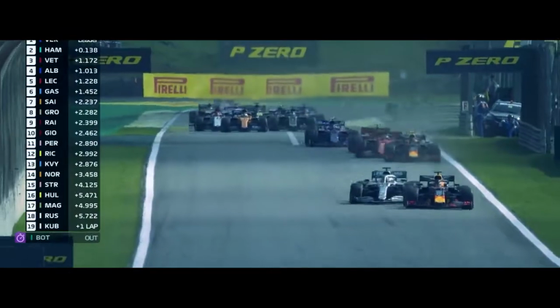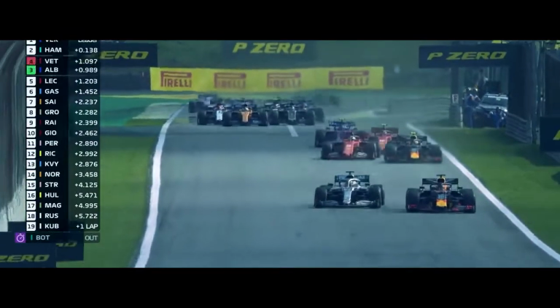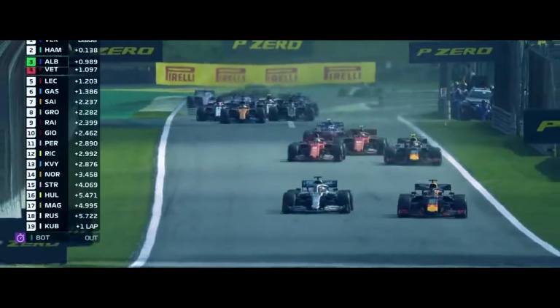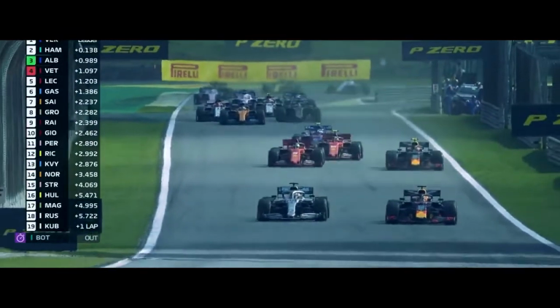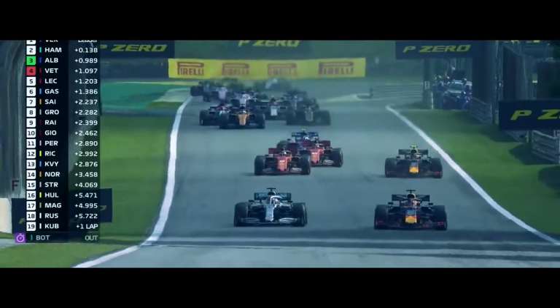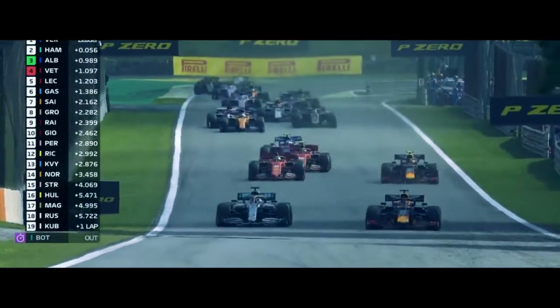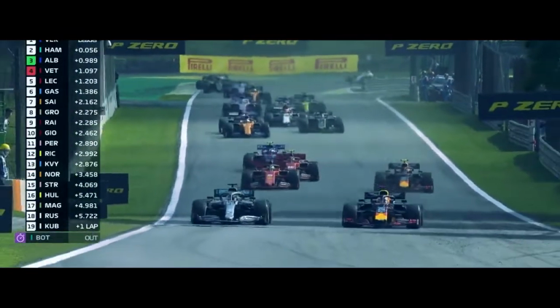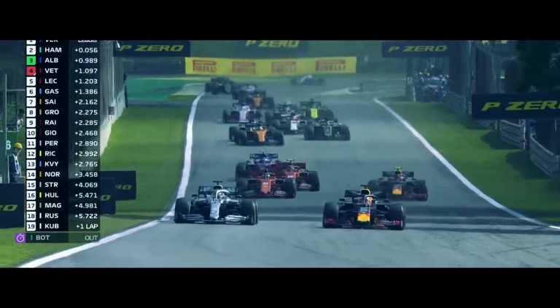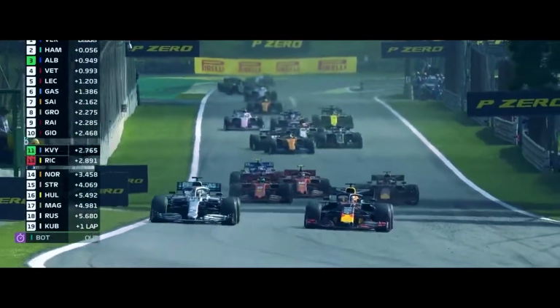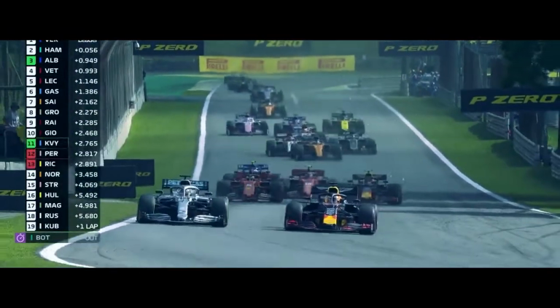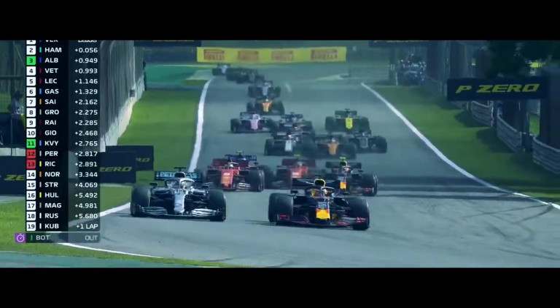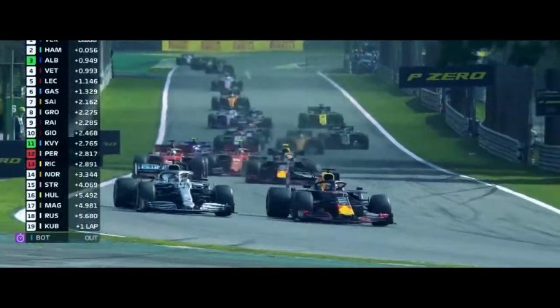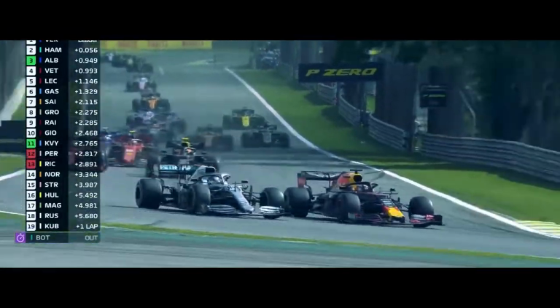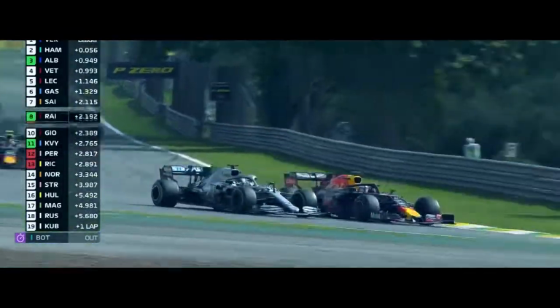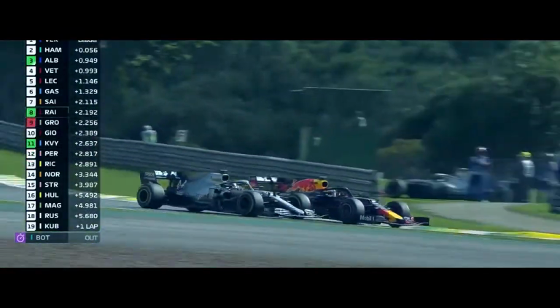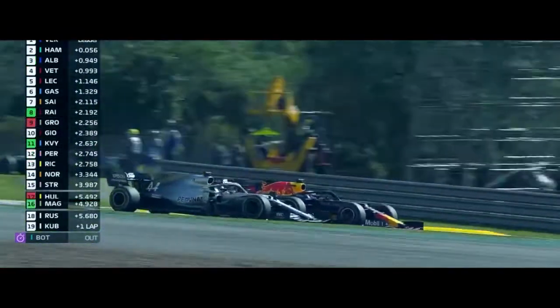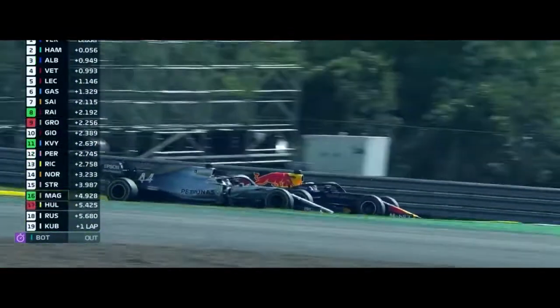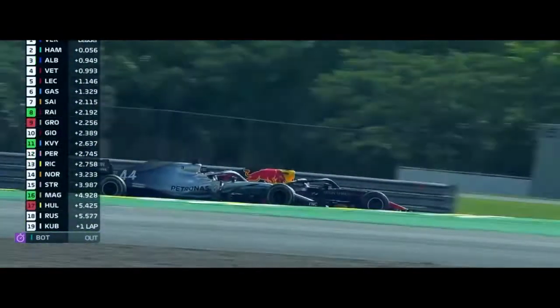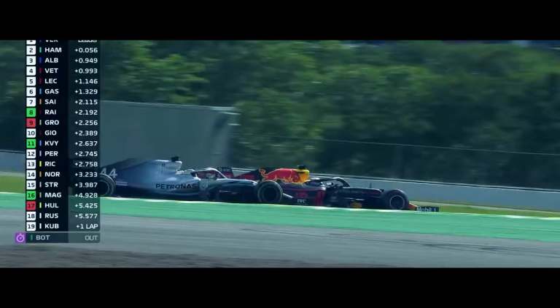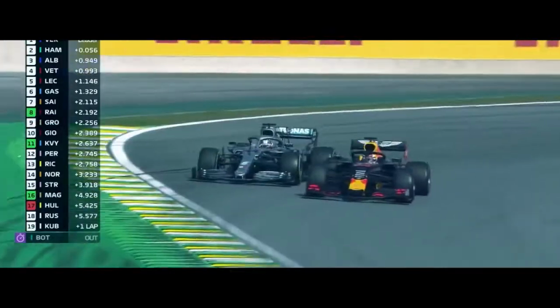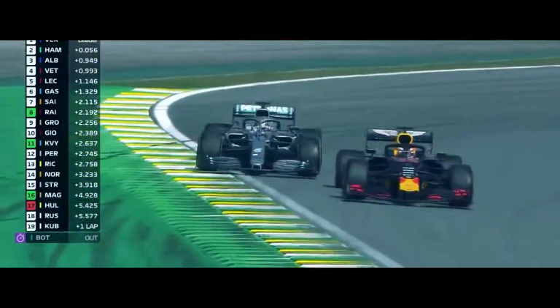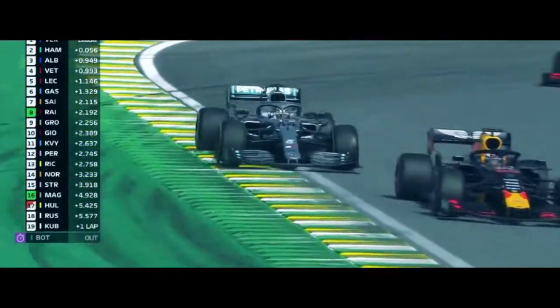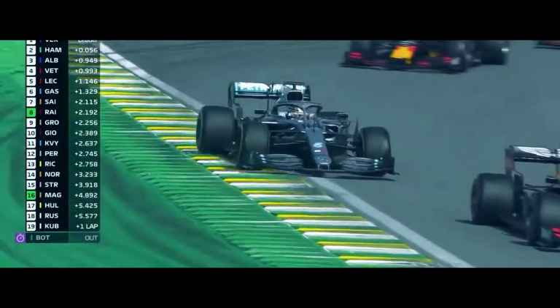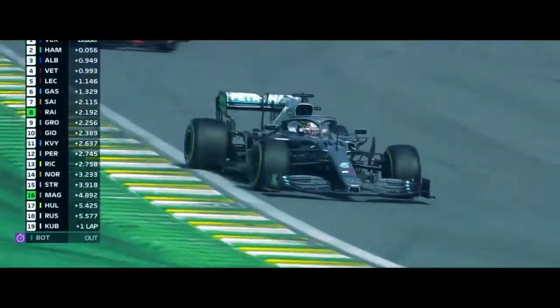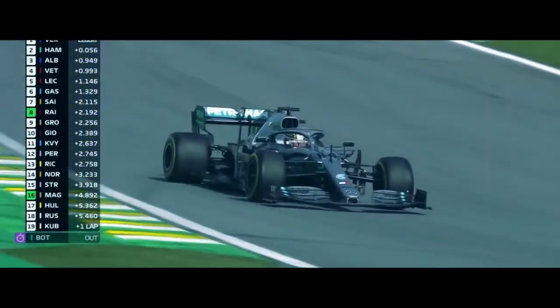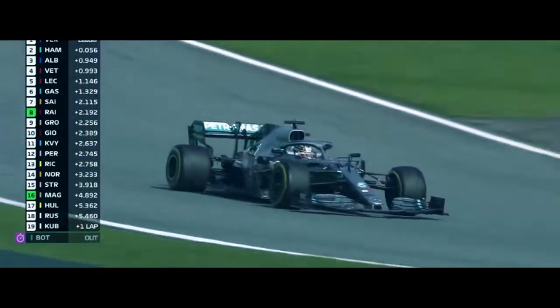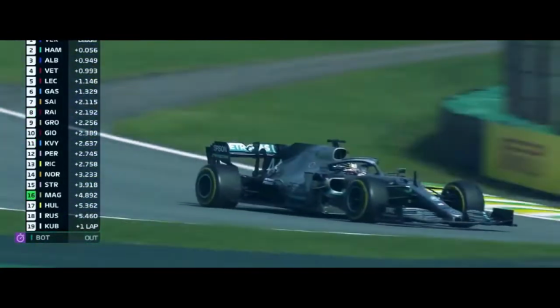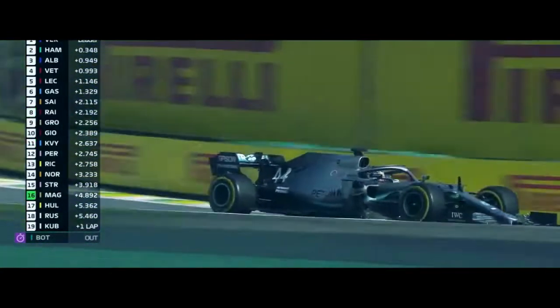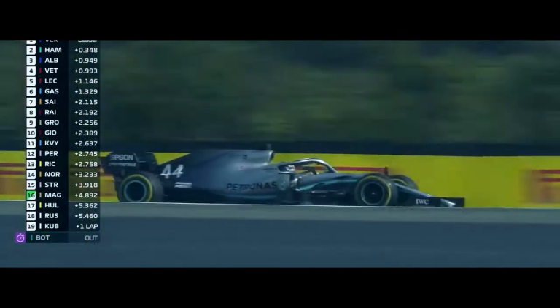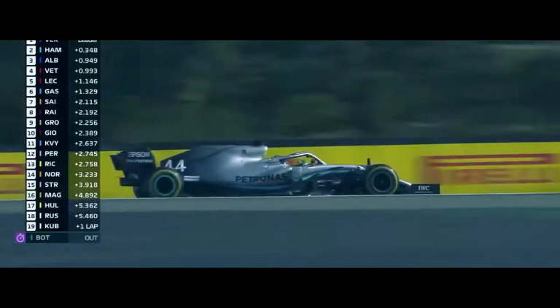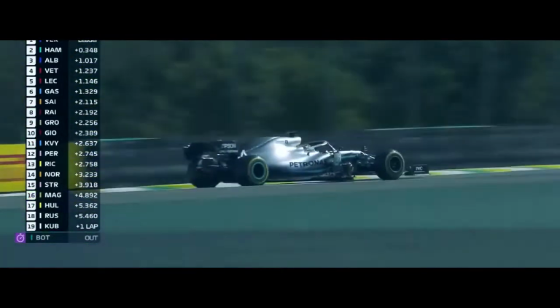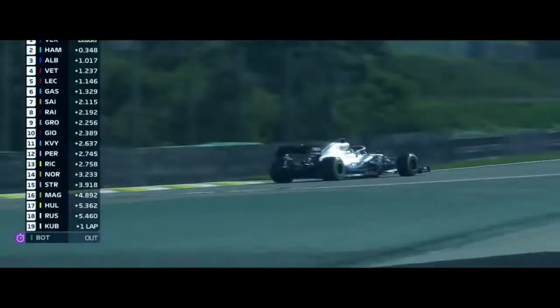Verstappen leads, Hamilton coming back, then comes Albon and Vettel. Verstappen and Hamilton wheel to wheel through the Cine de Lago, and Hamilton just has to back out.